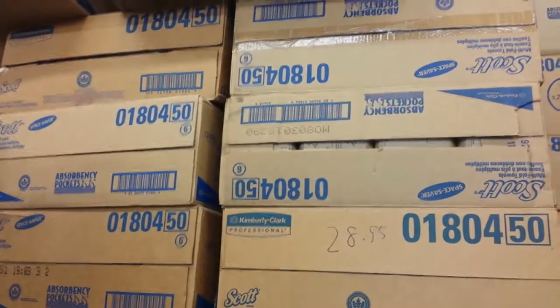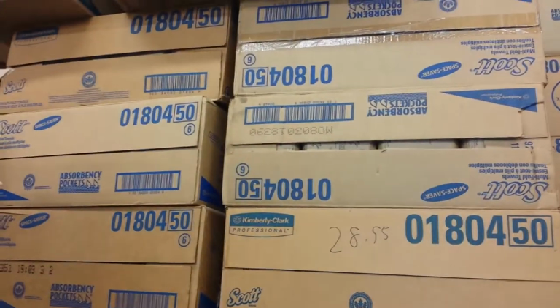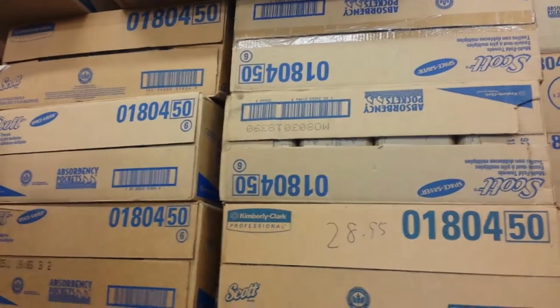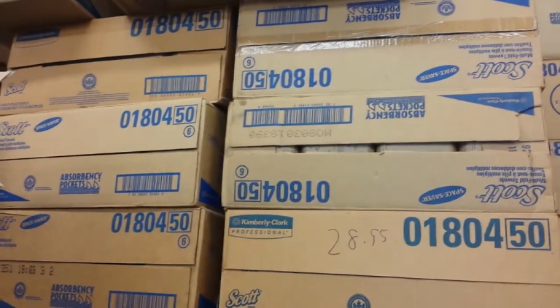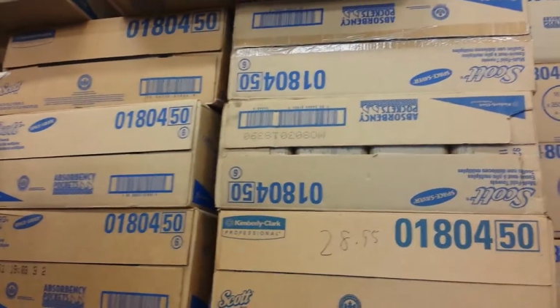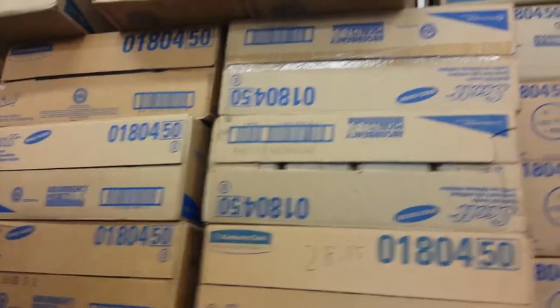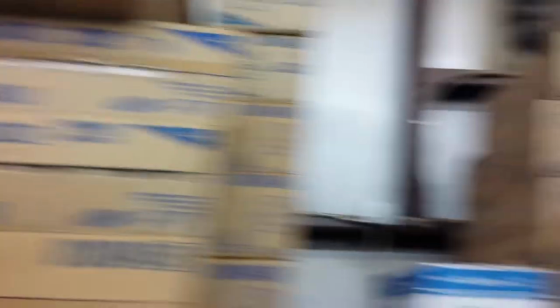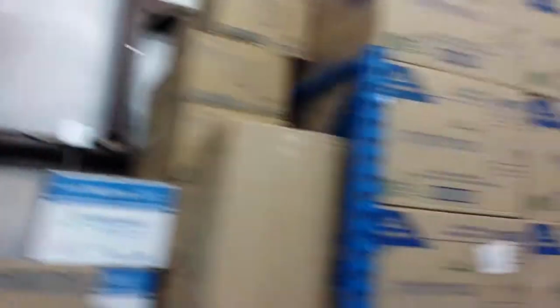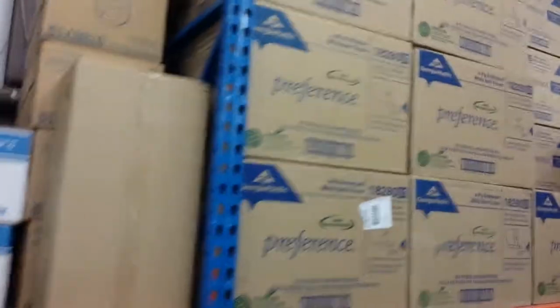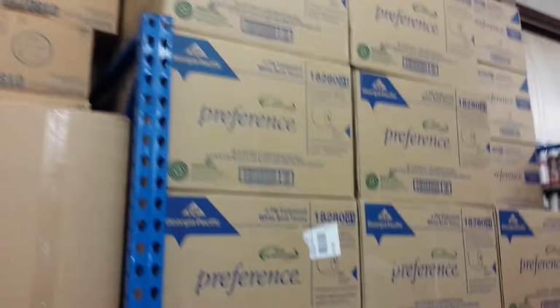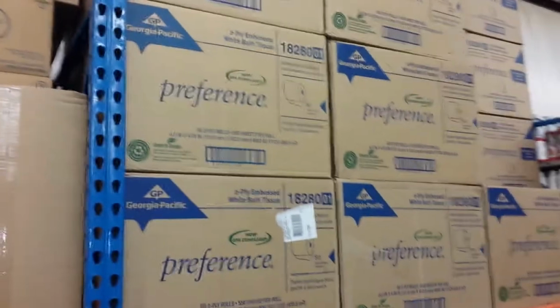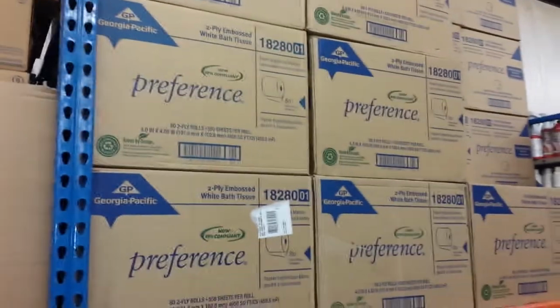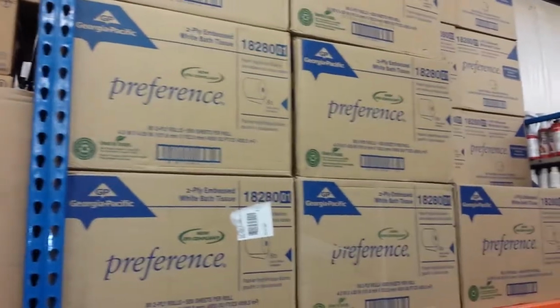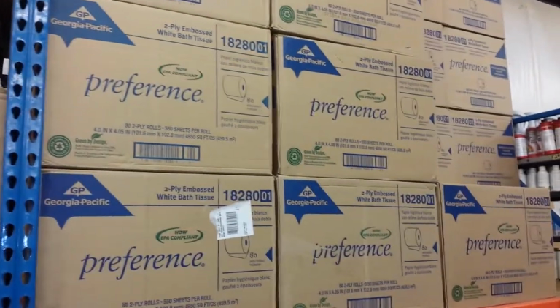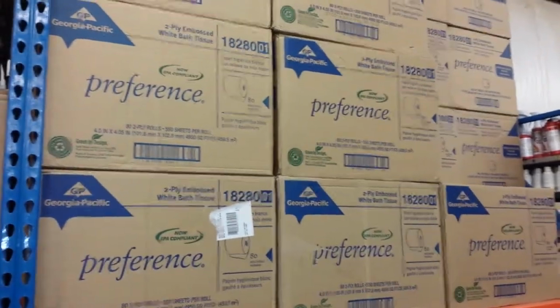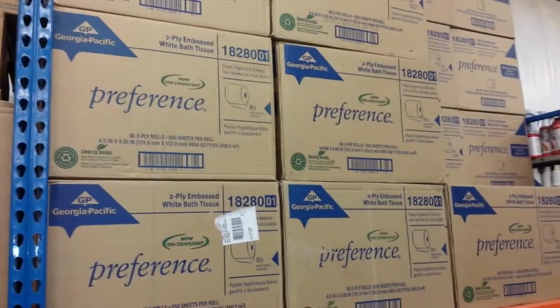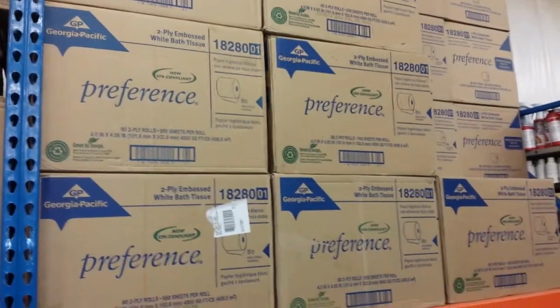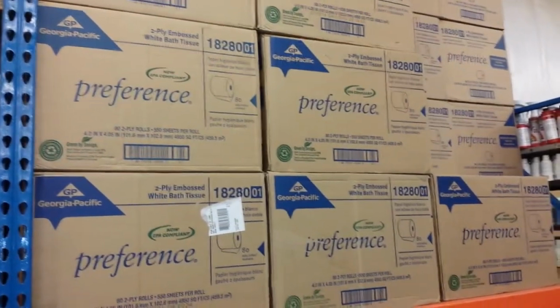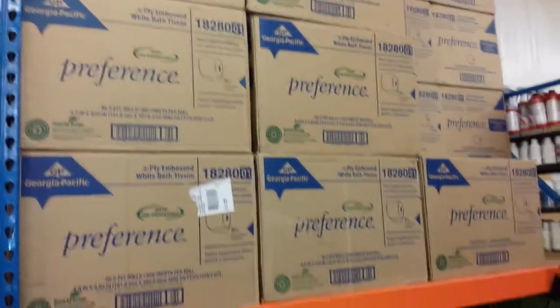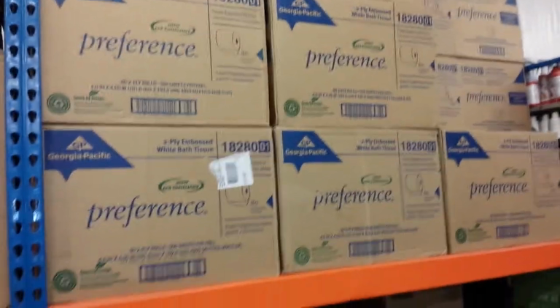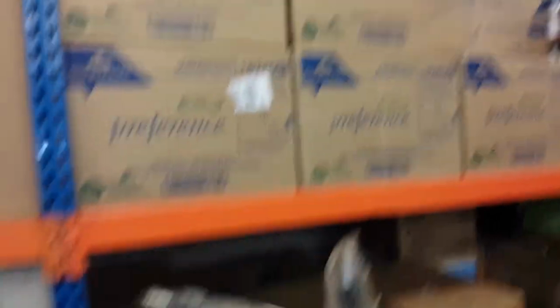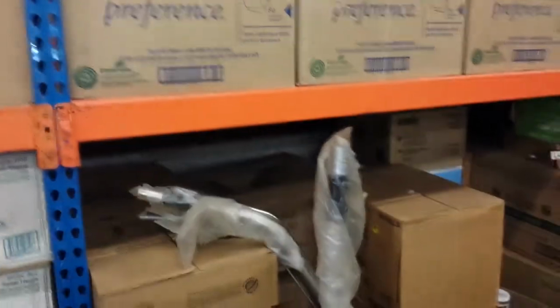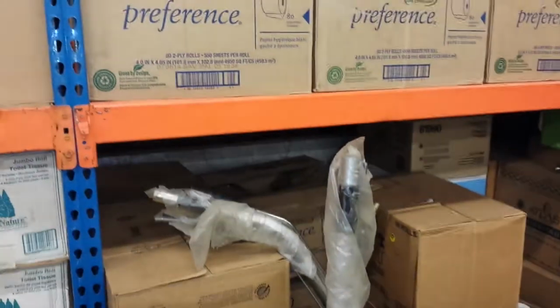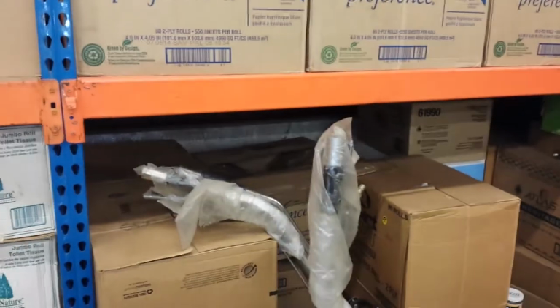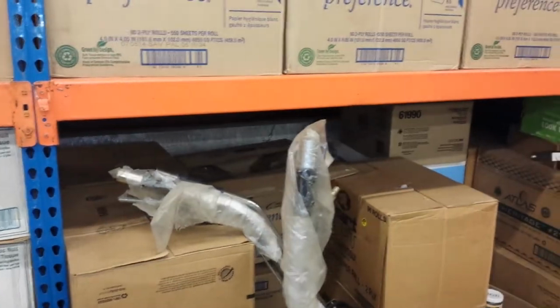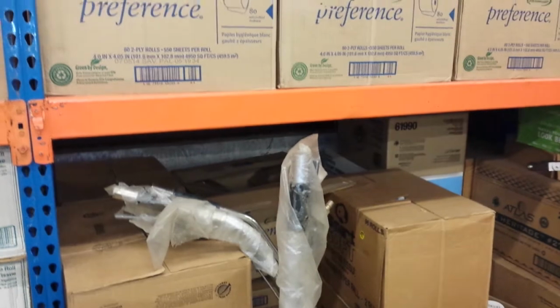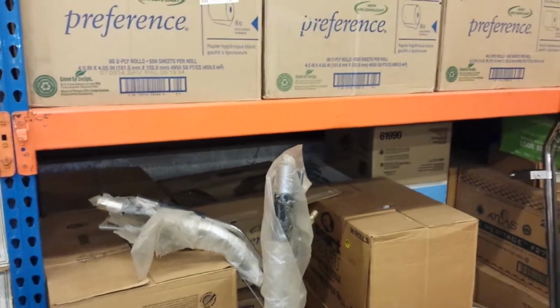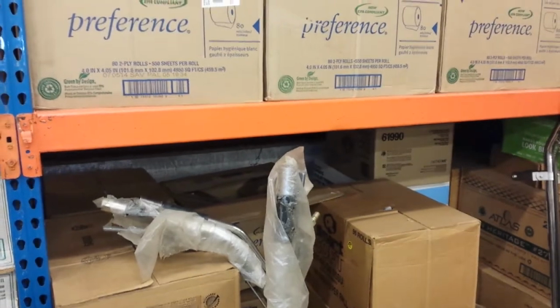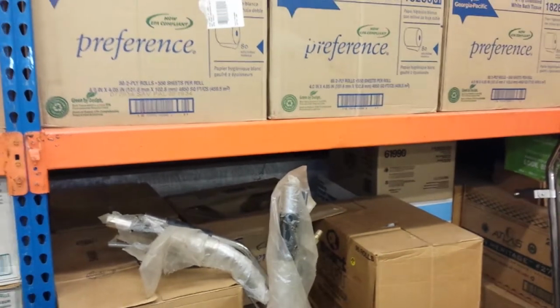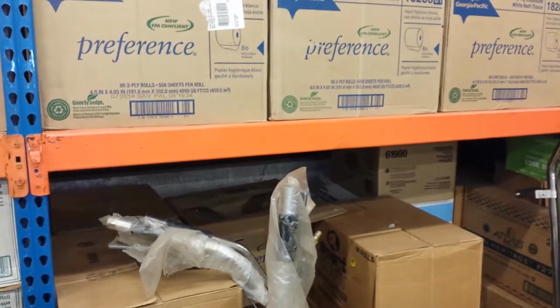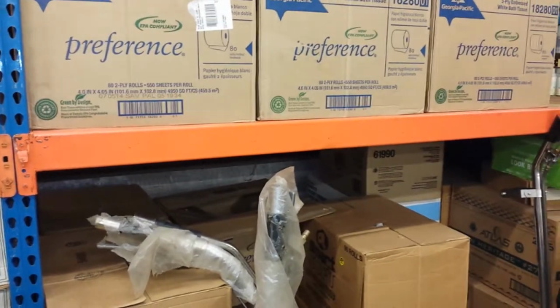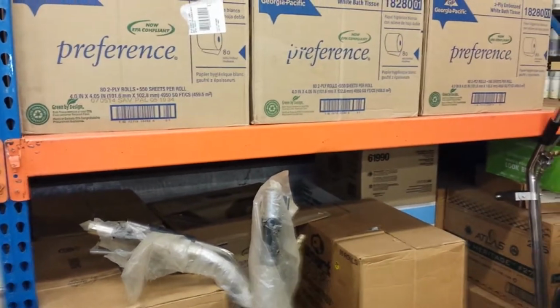Kimberly Clark multifold towels, Preference toilet paper. We've got the best selection in the Tampa Bay area of products for cleaning and paper products.